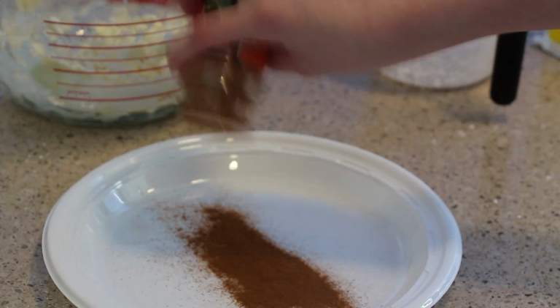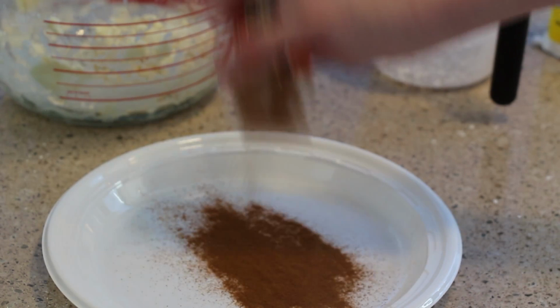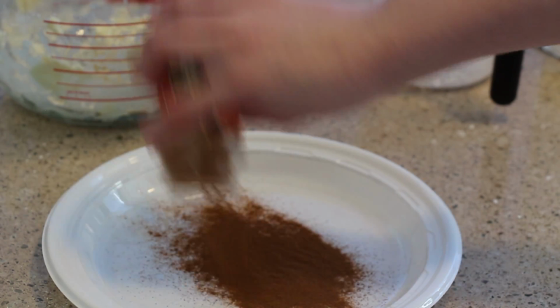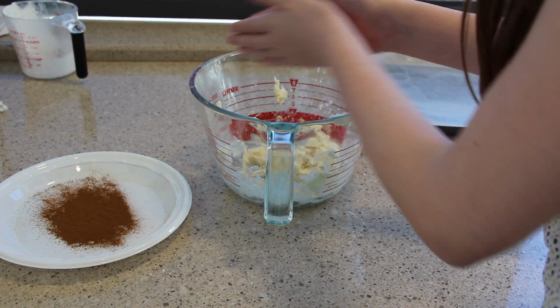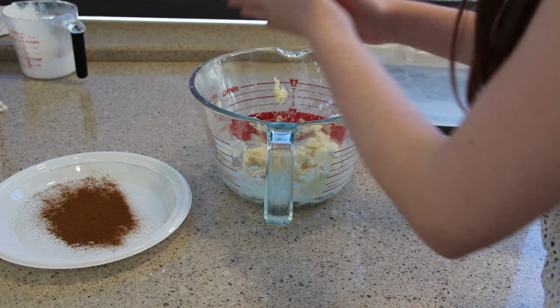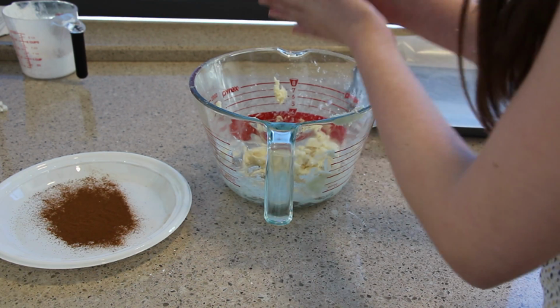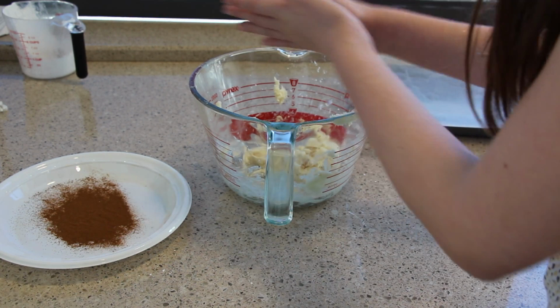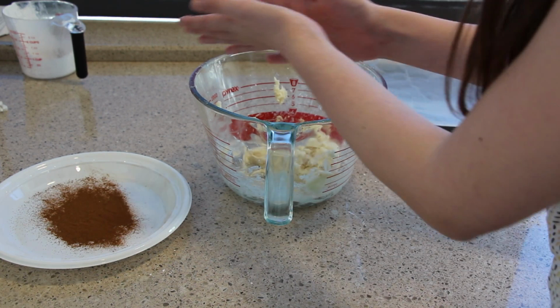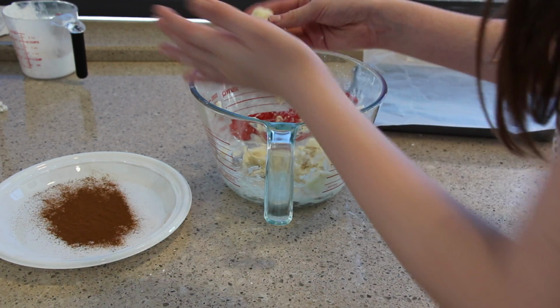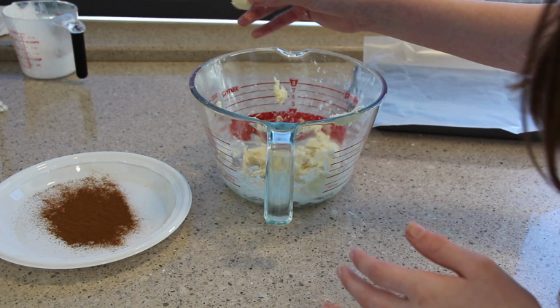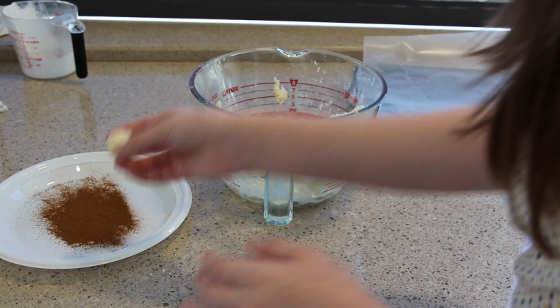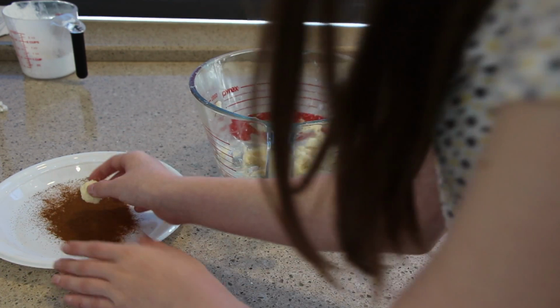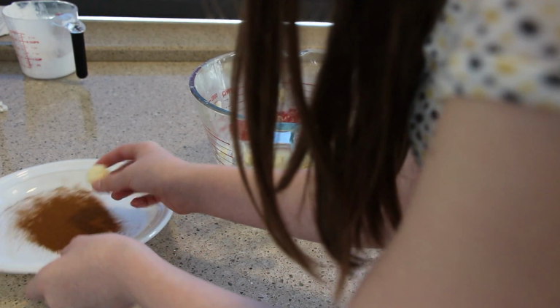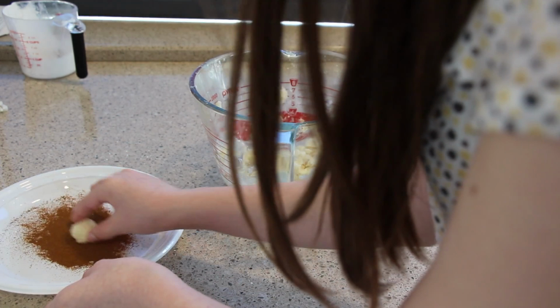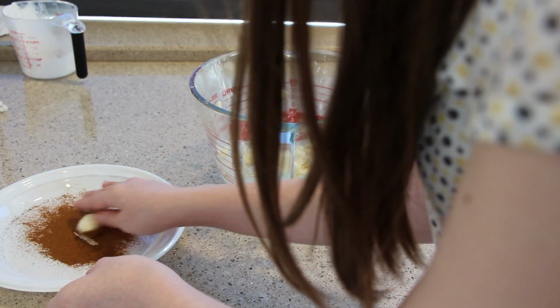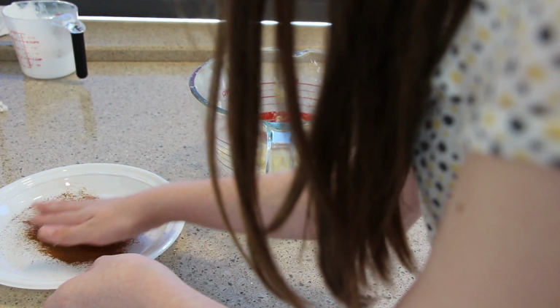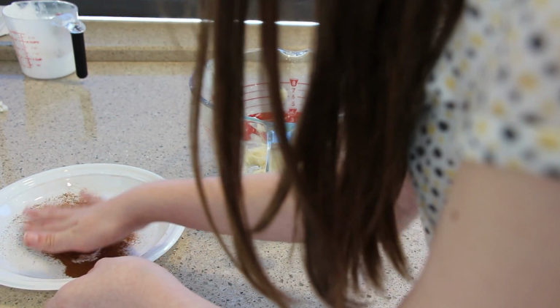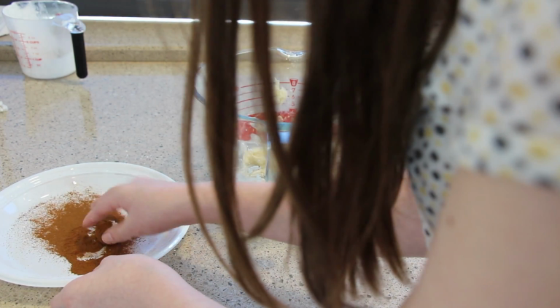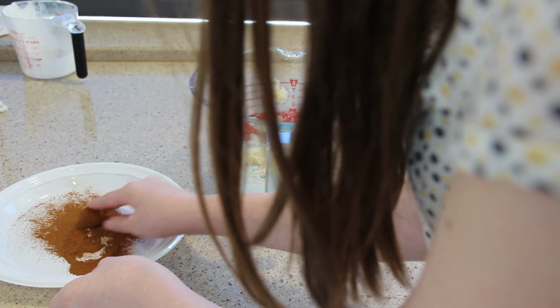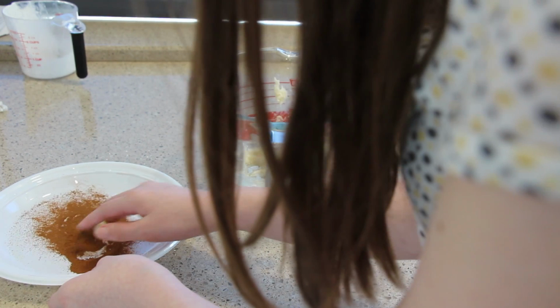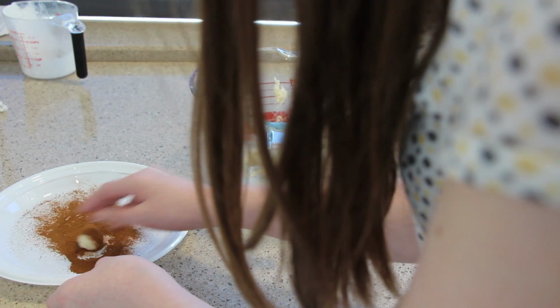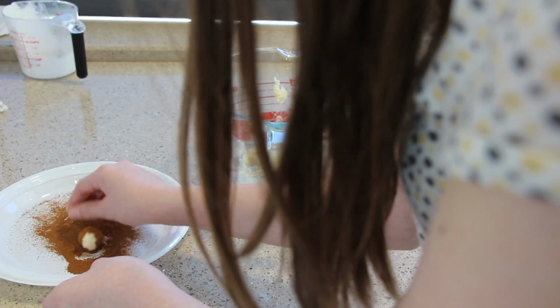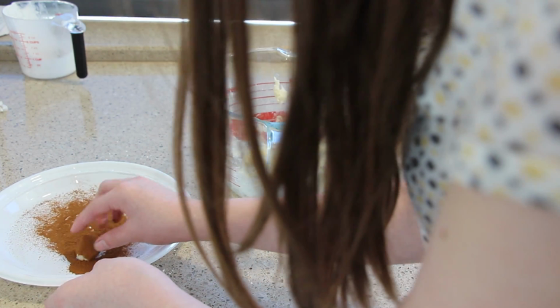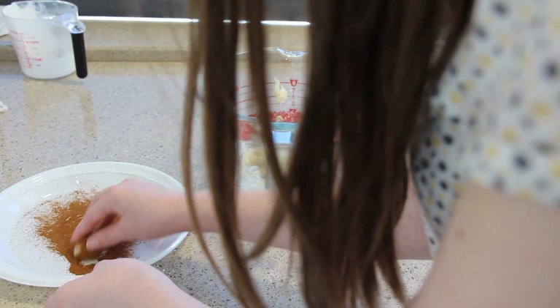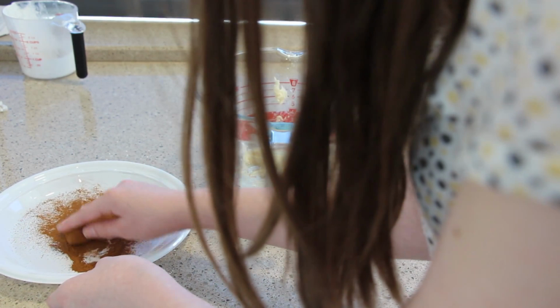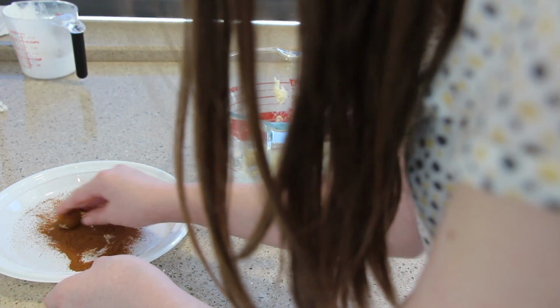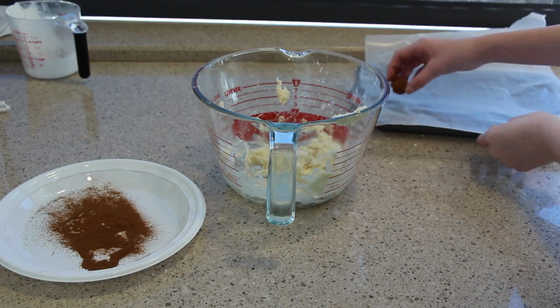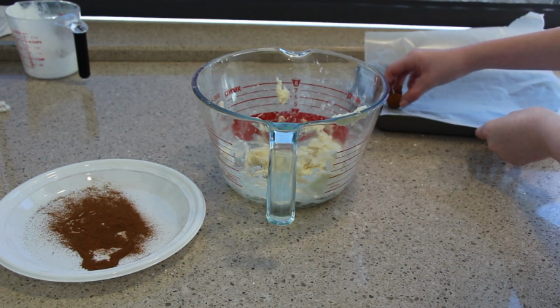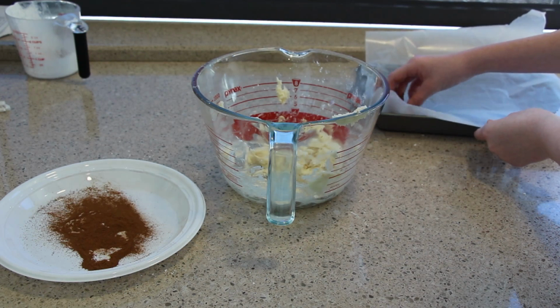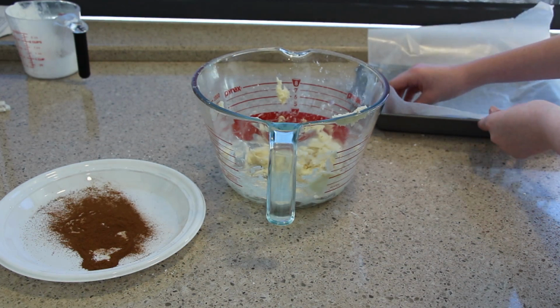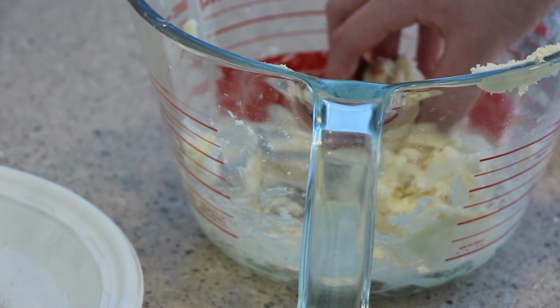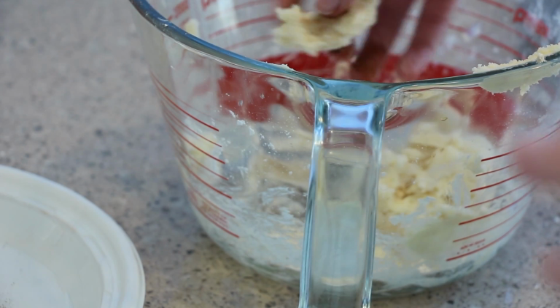Then just sprinkle some cinnamon on a plate. Take little tiny balls of the mixture and roll them around in the cinnamon, and that will create the Irish potato. When you are done, you can put them on a baking sheet with a pan underneath it.